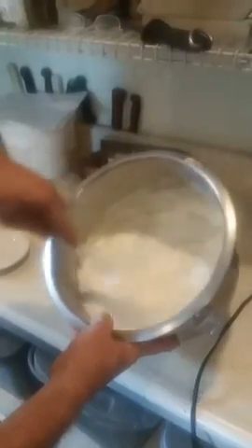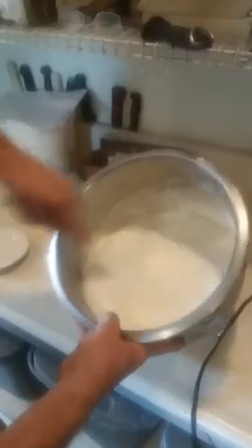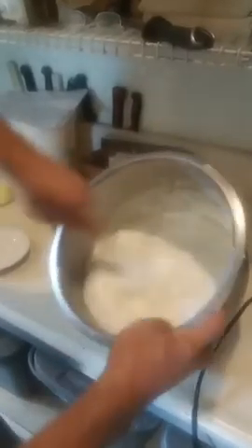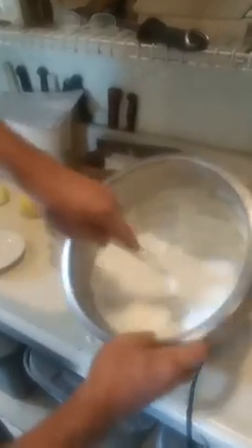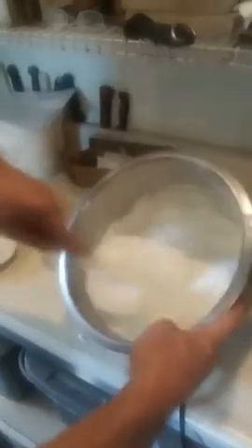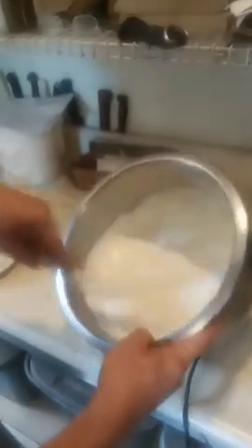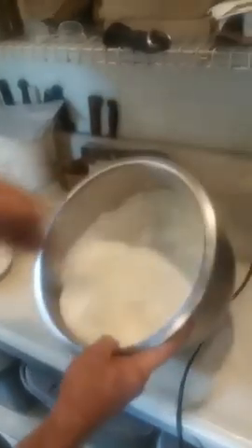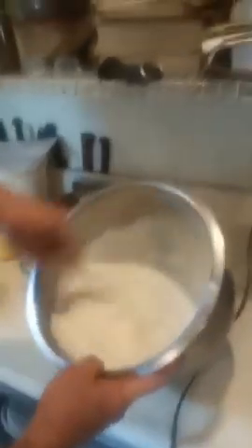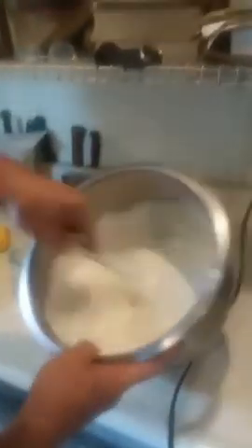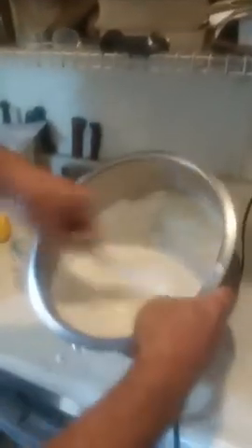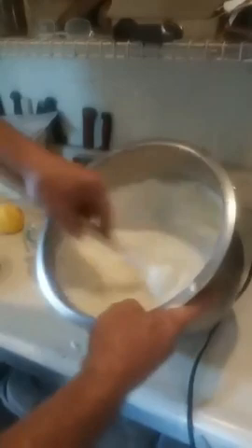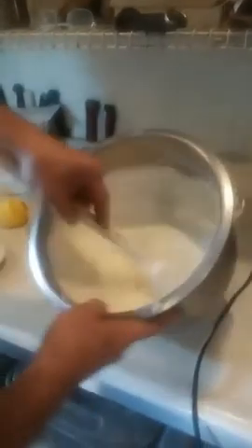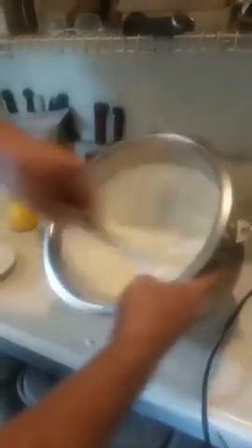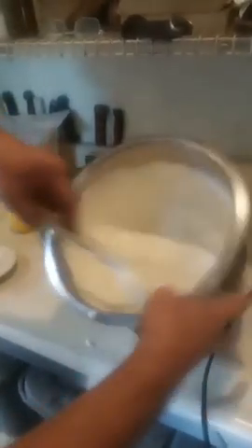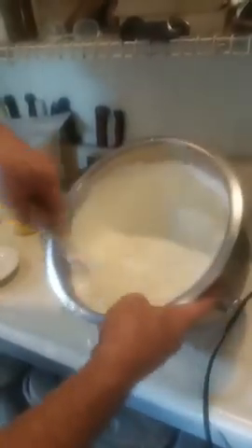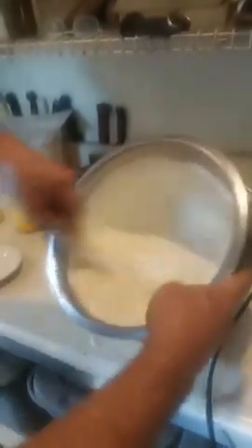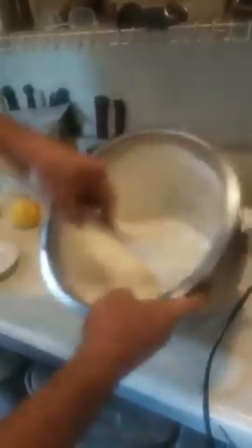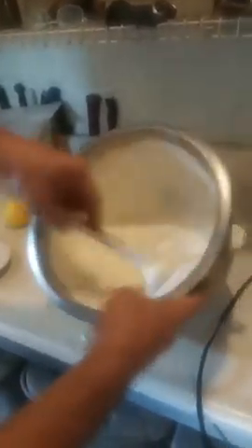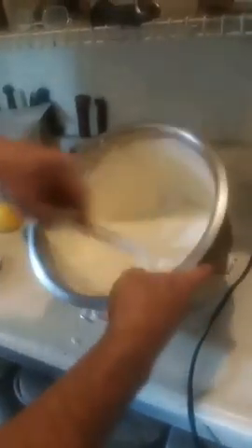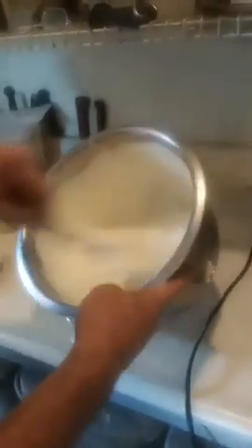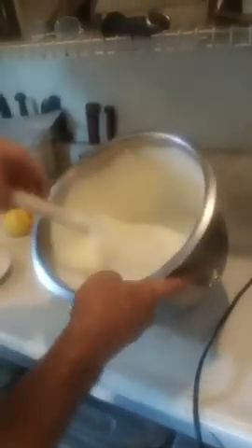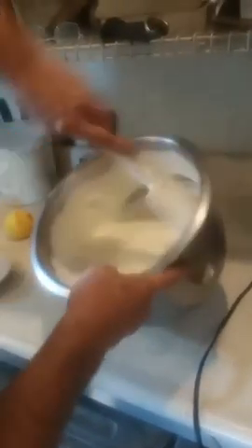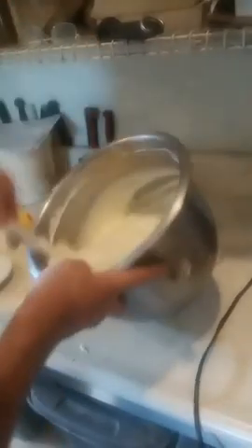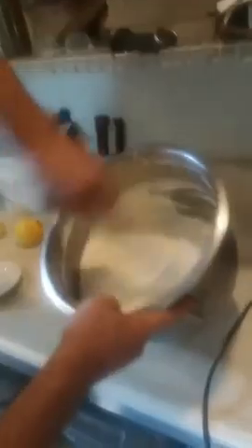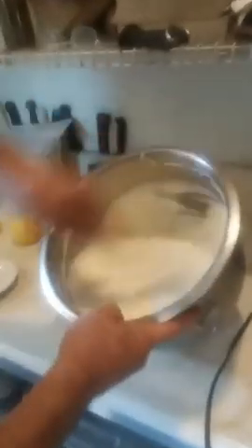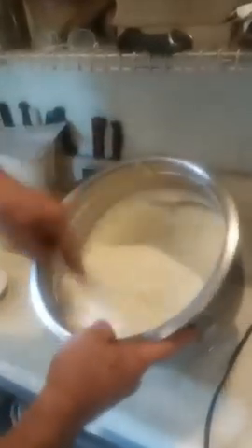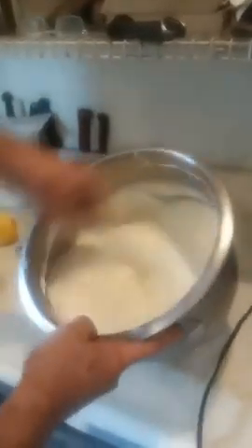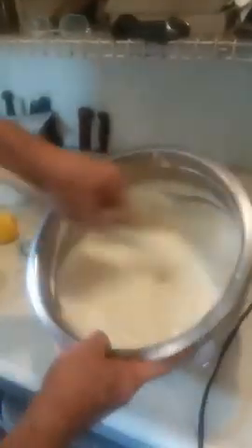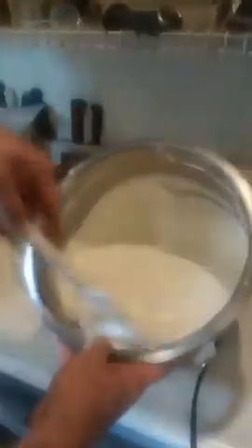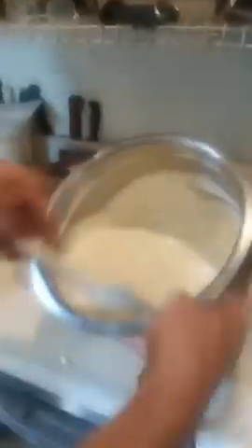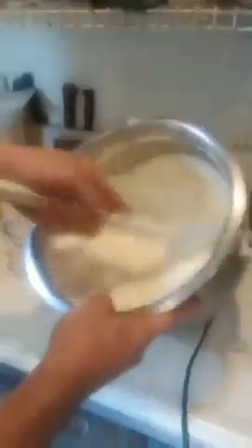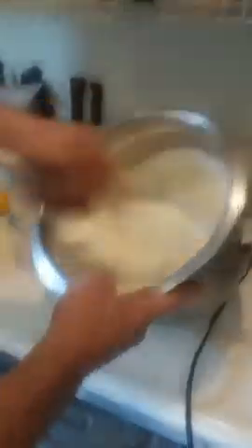Eventually it will all fold in and it will be a nice smooth texture — sweet, decadent, delicious. There you go, look at that — beautiful.